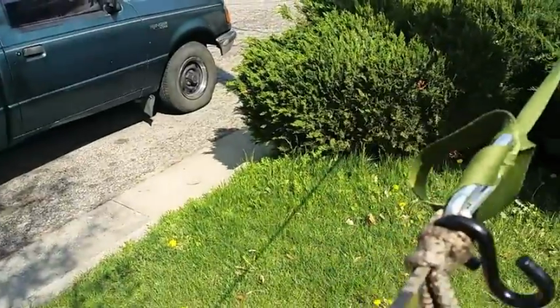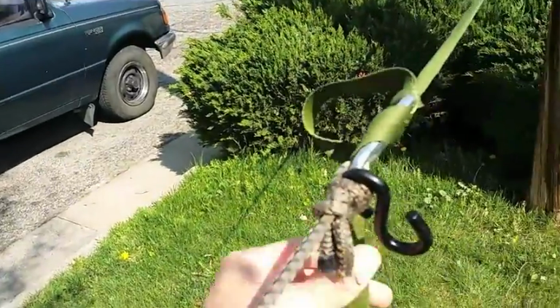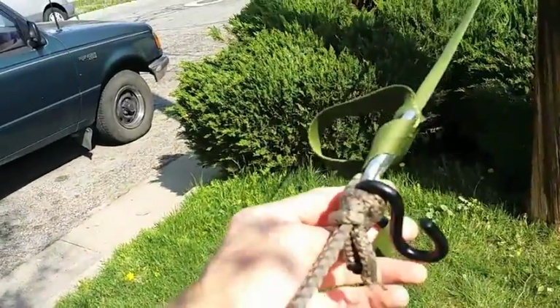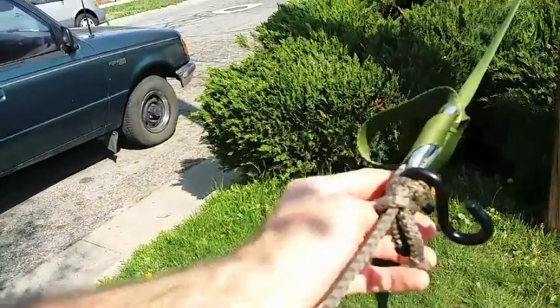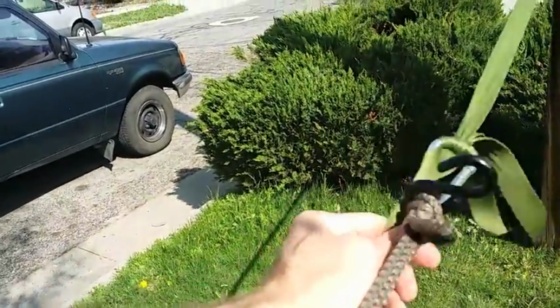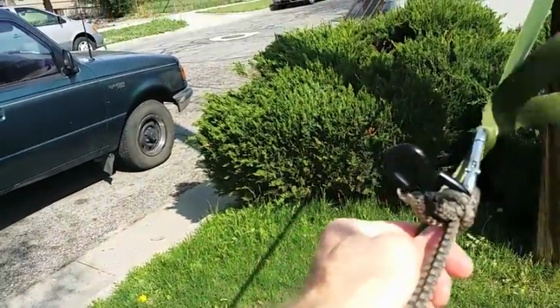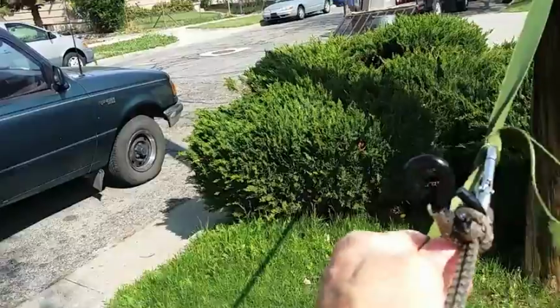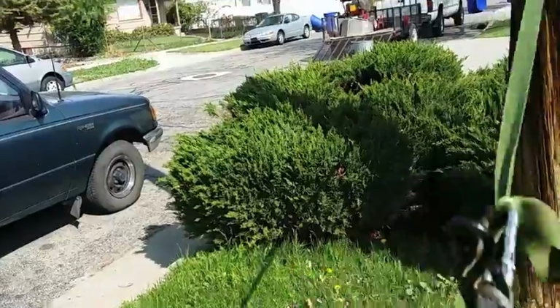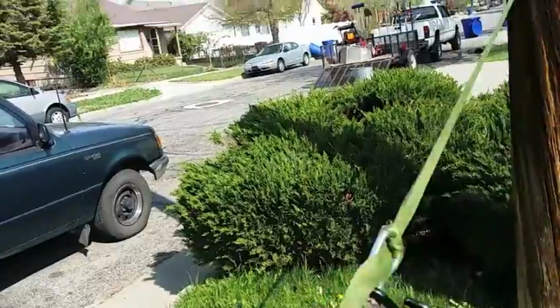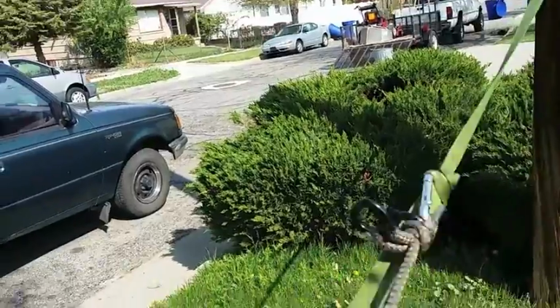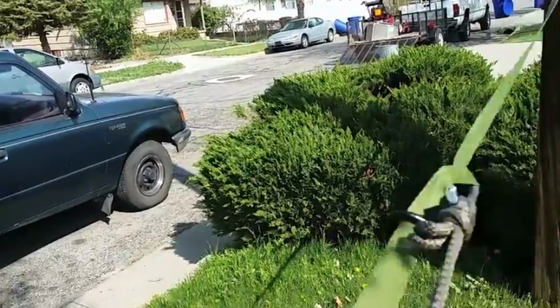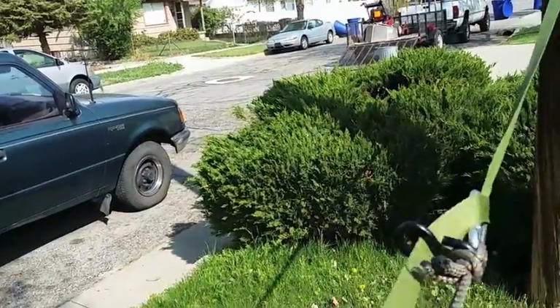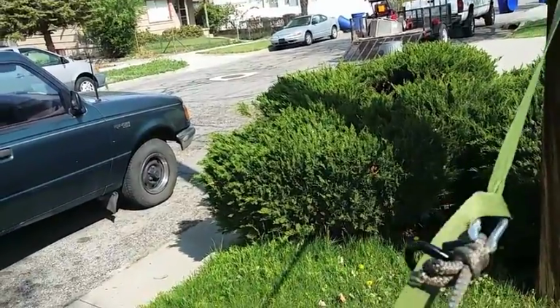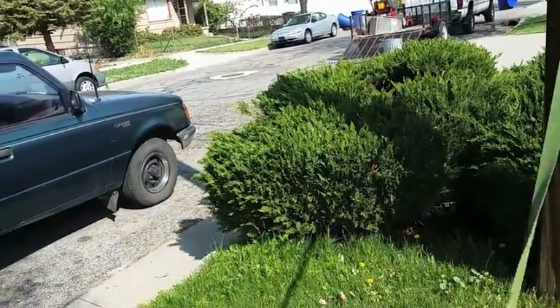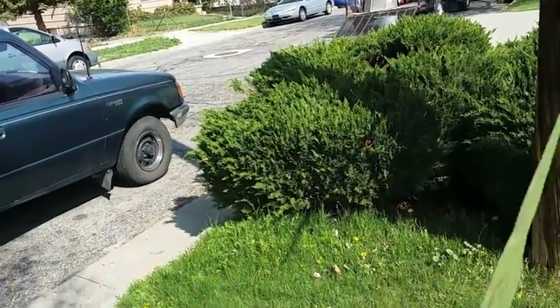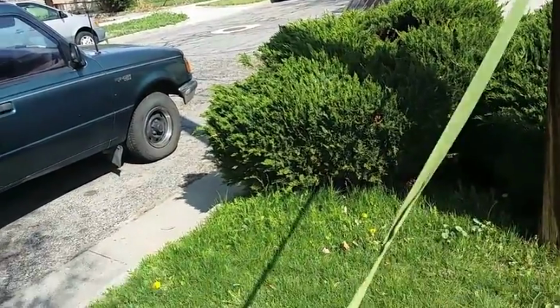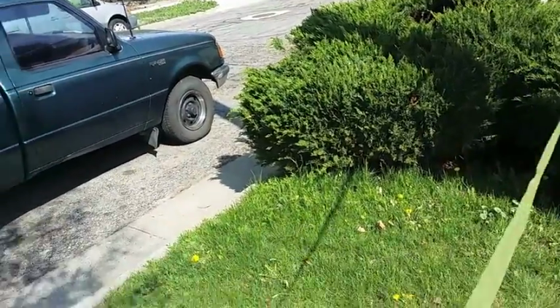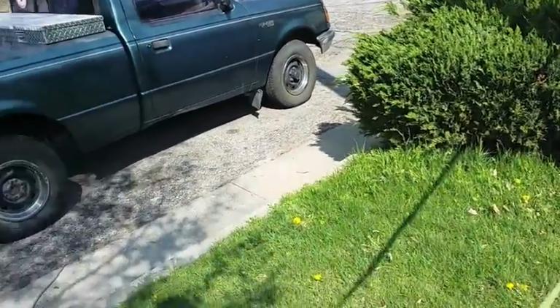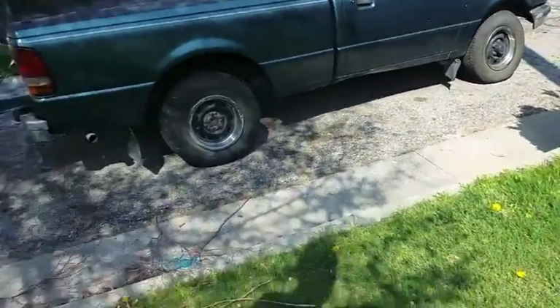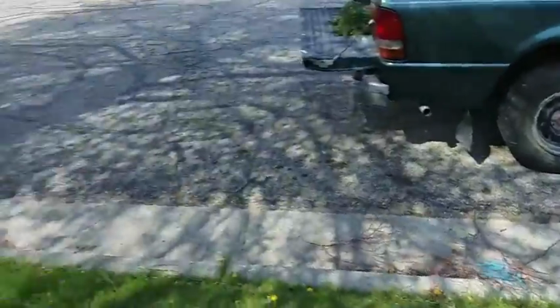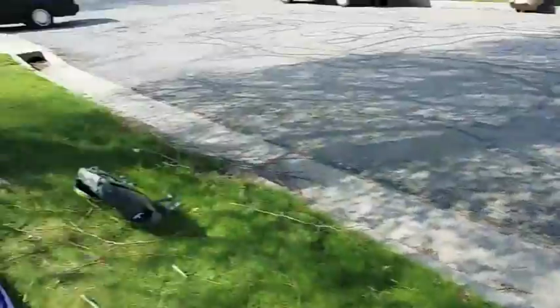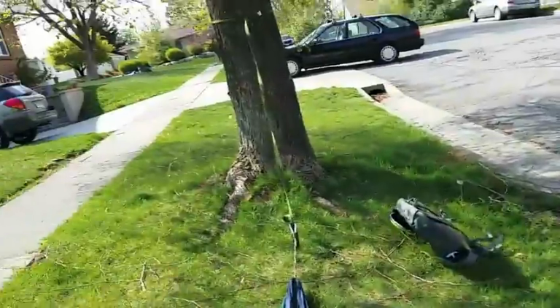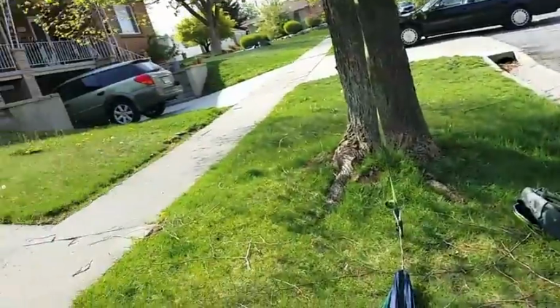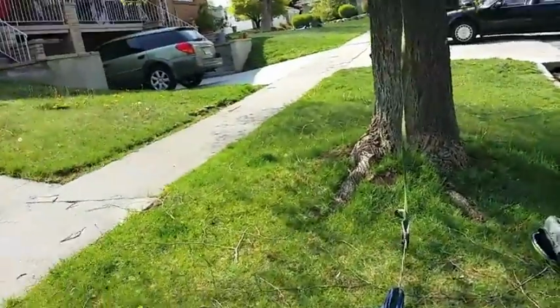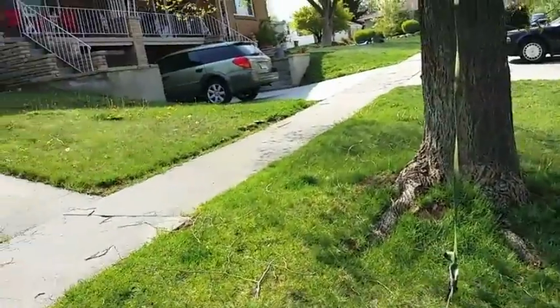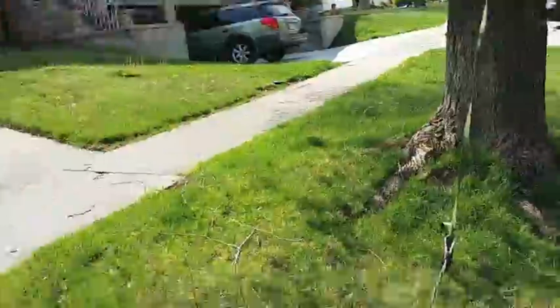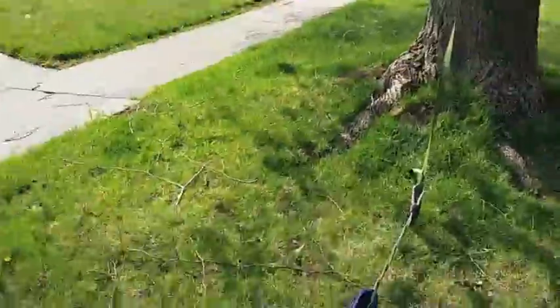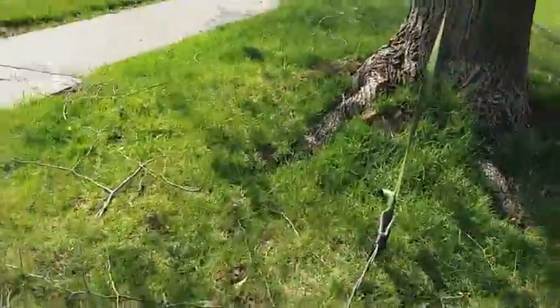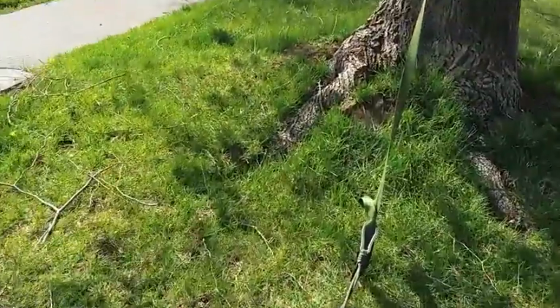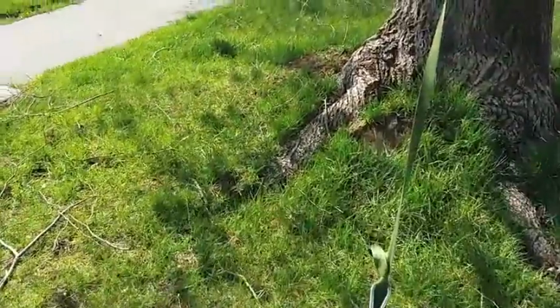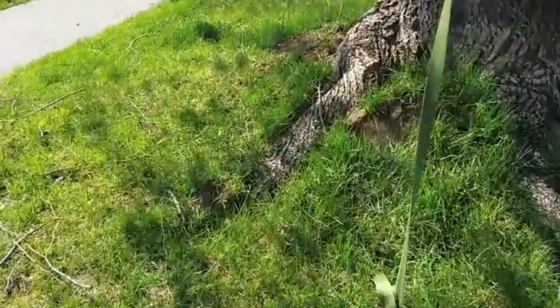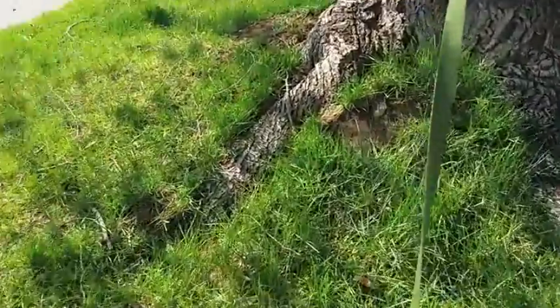Now the great thing is when you want to get out, just grab that tail and pull. Like I told you earlier, really easy to get it down. Quick setup, quick takedown. This knot's awesome.